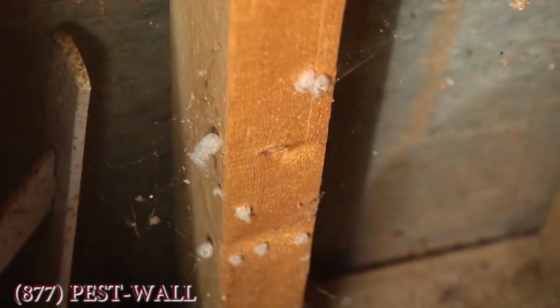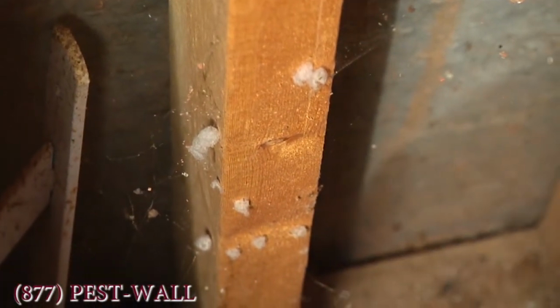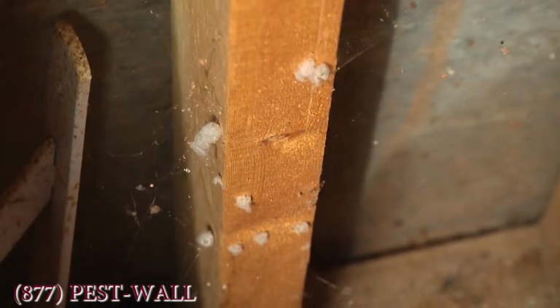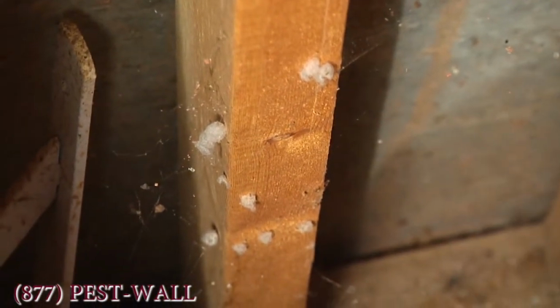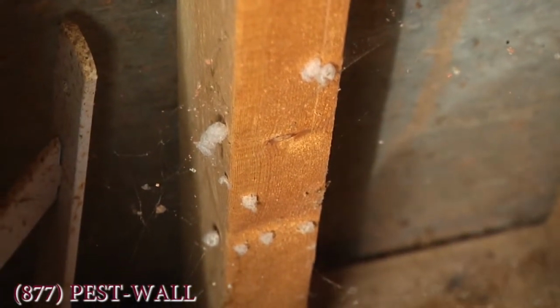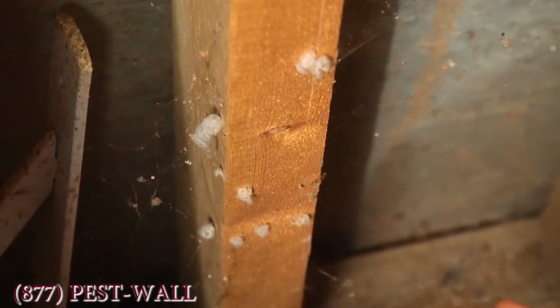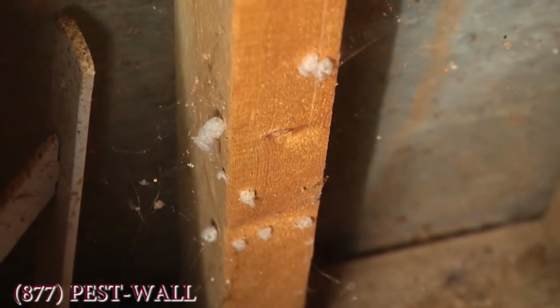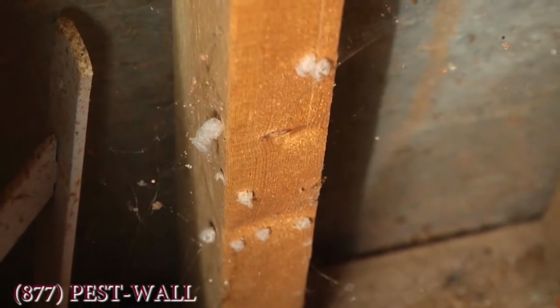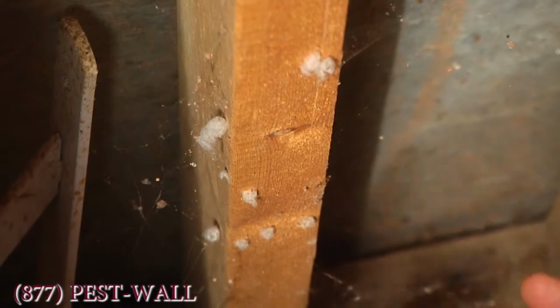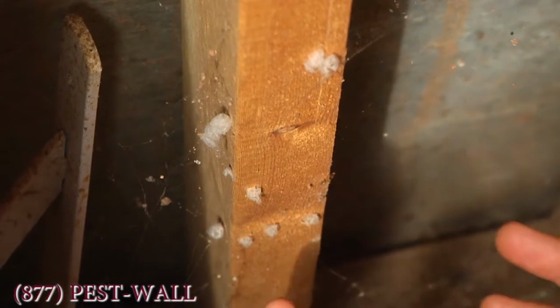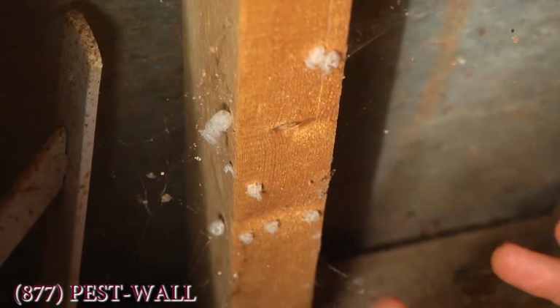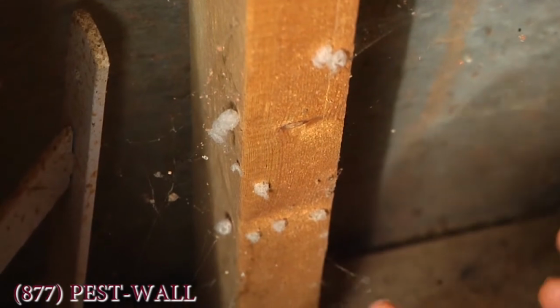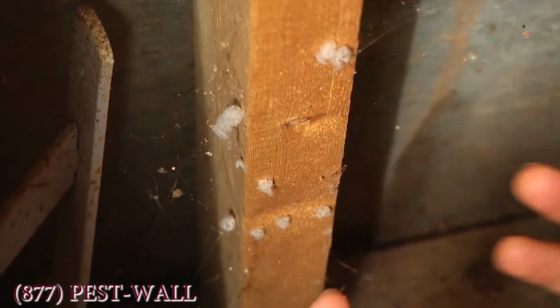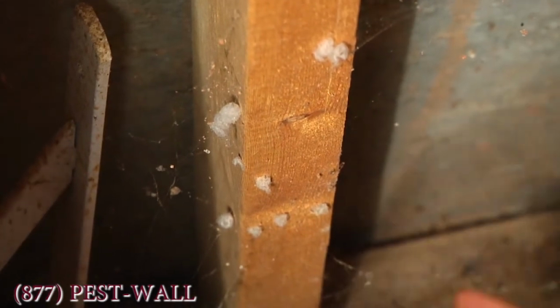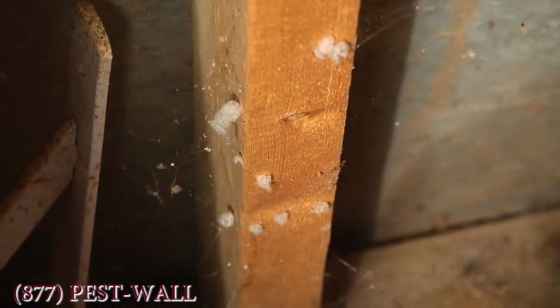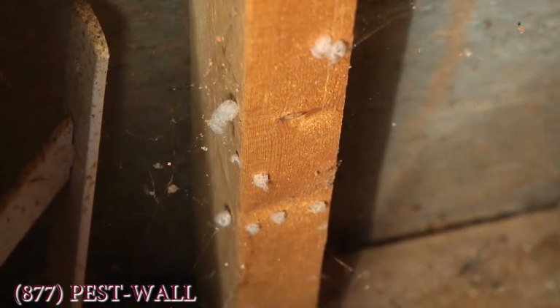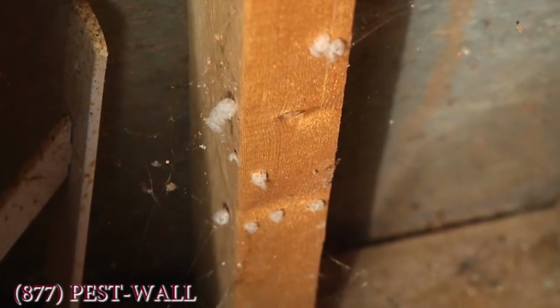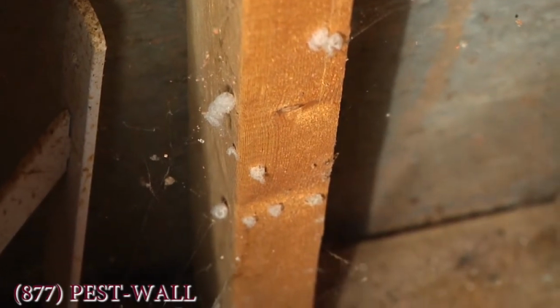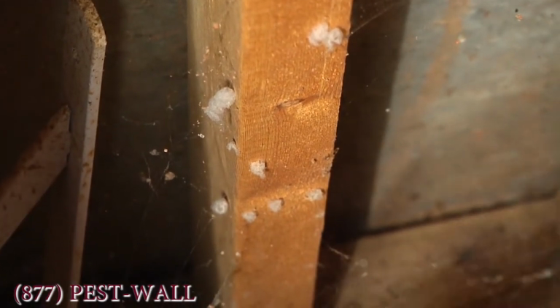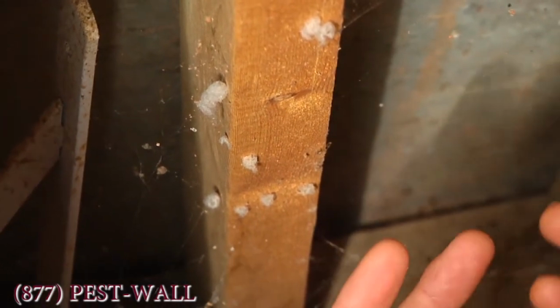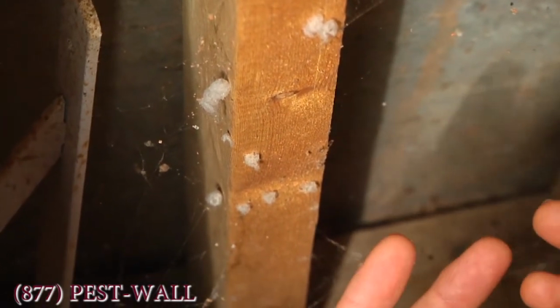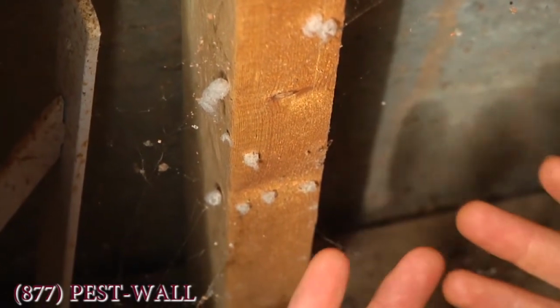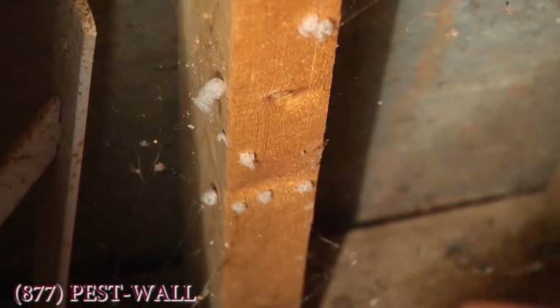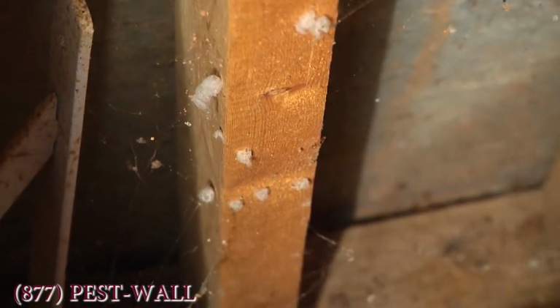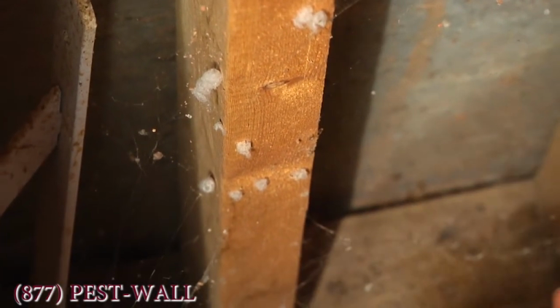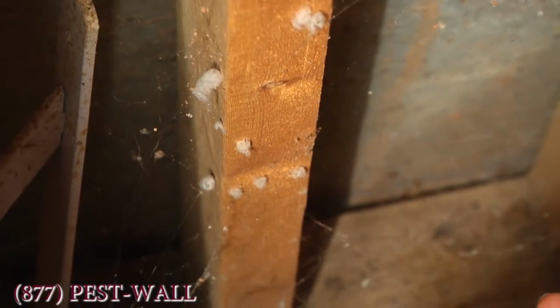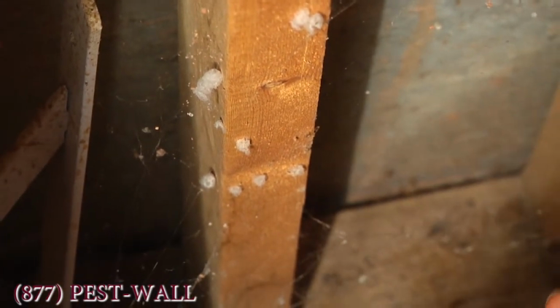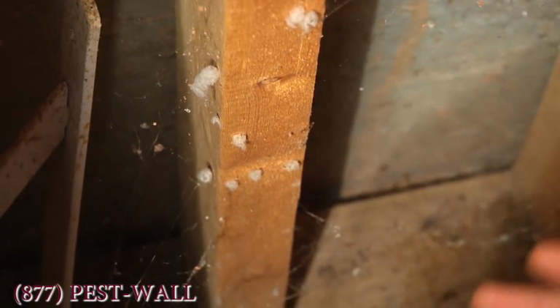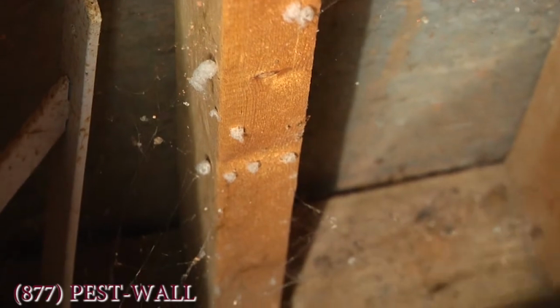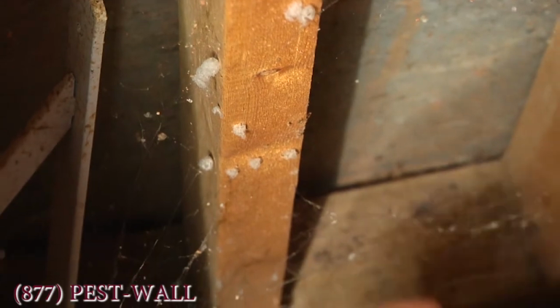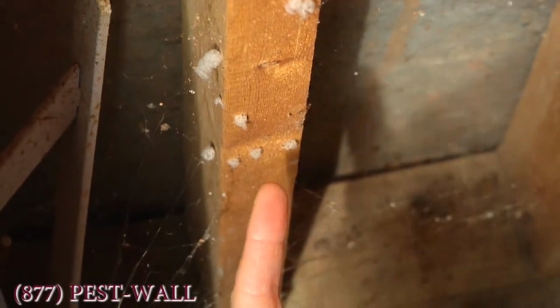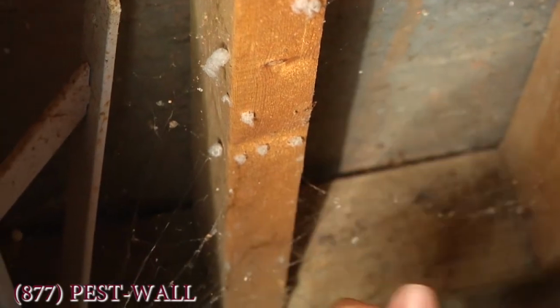If you call Bulwark Exterminating, we can come in here and clean this out before the spring comes. That way you don't have a bumper crop of these spiders.